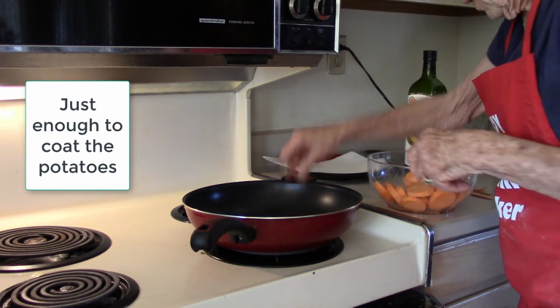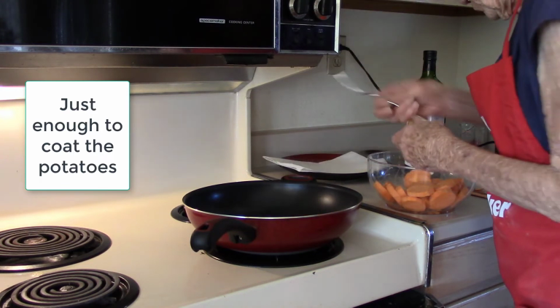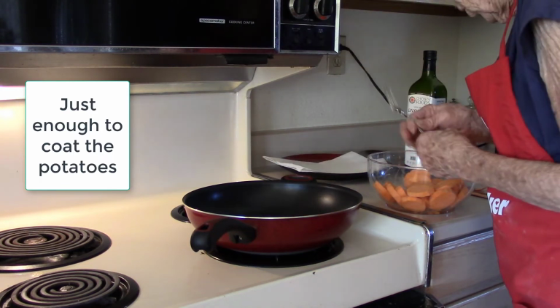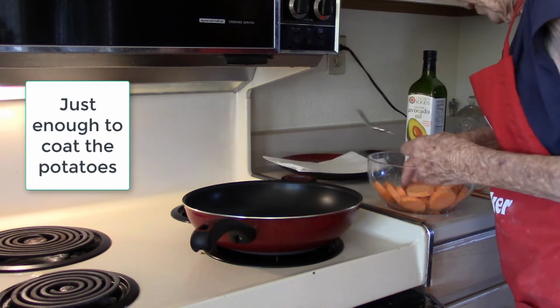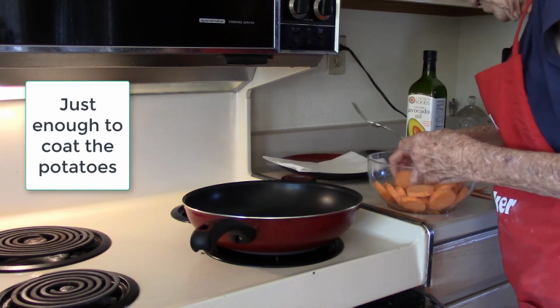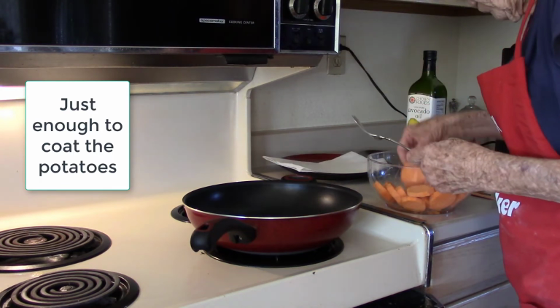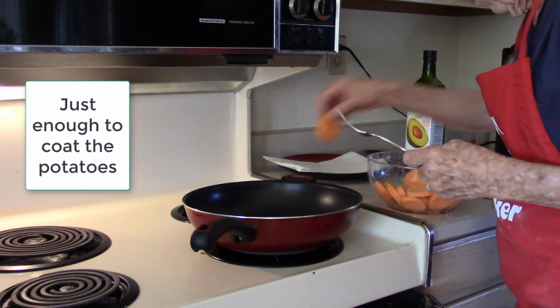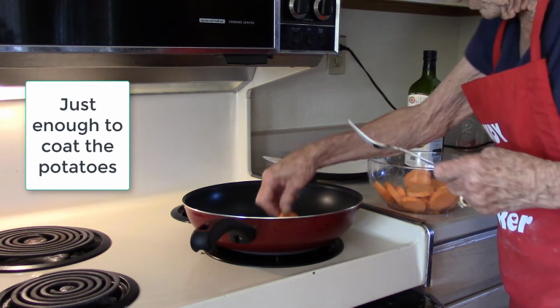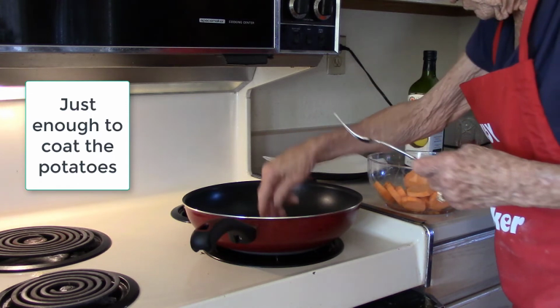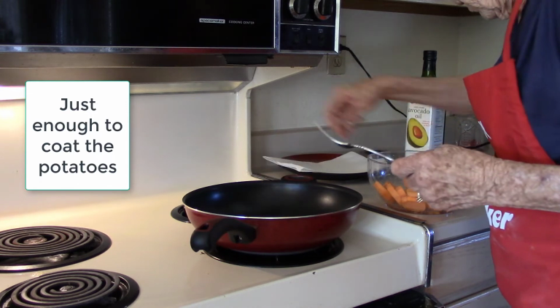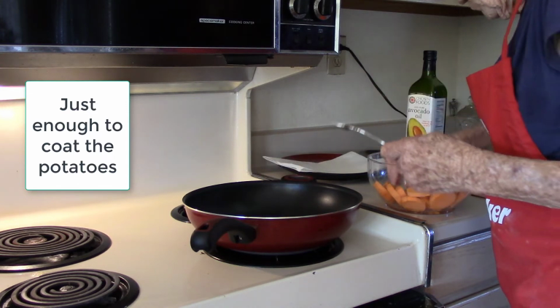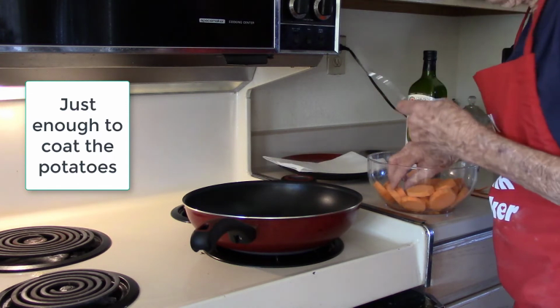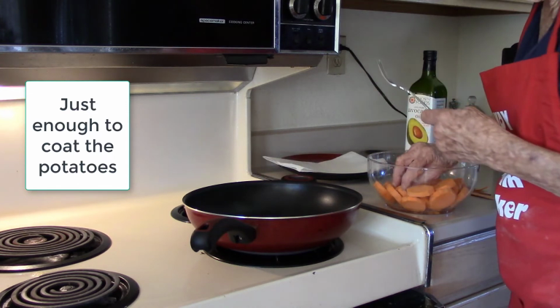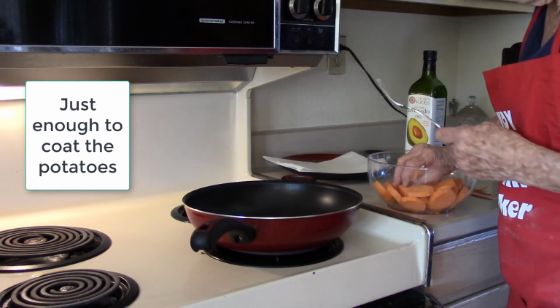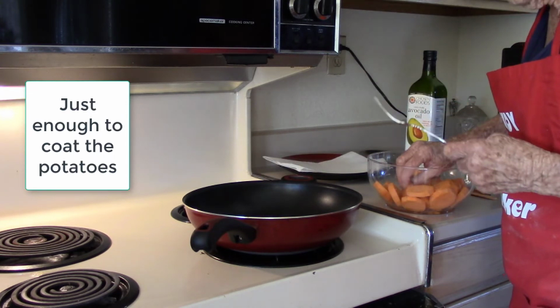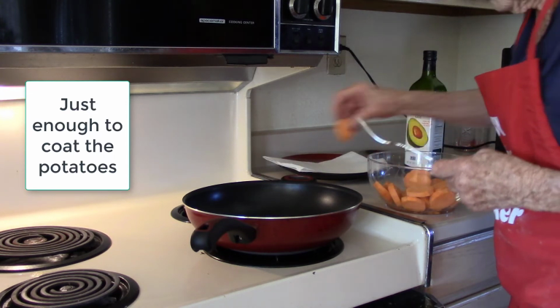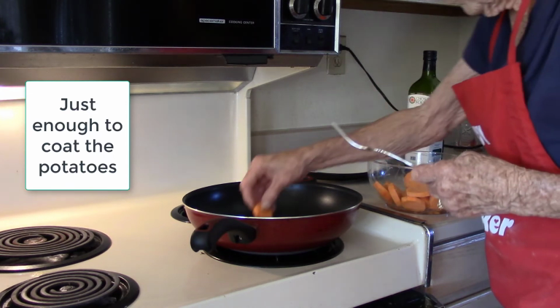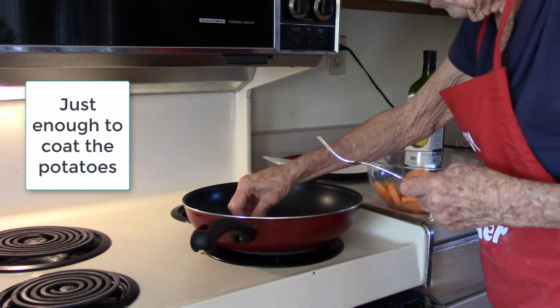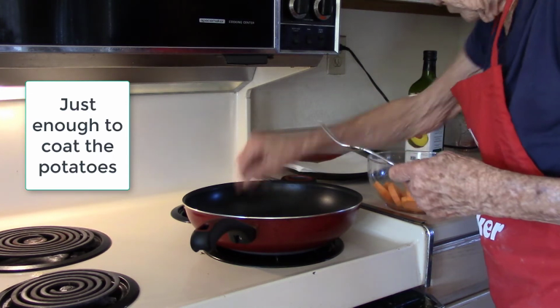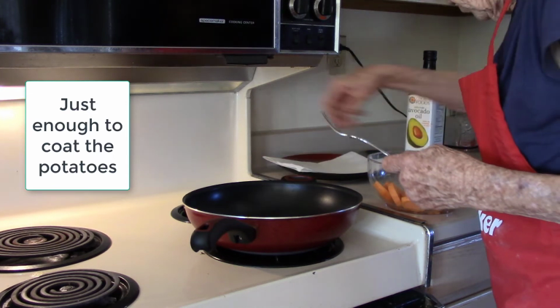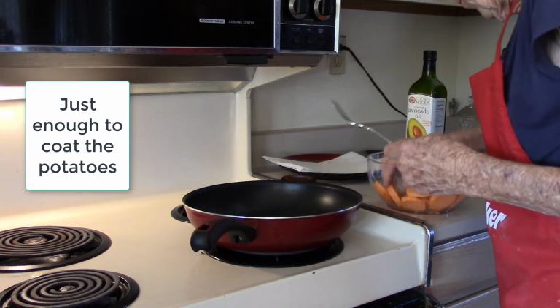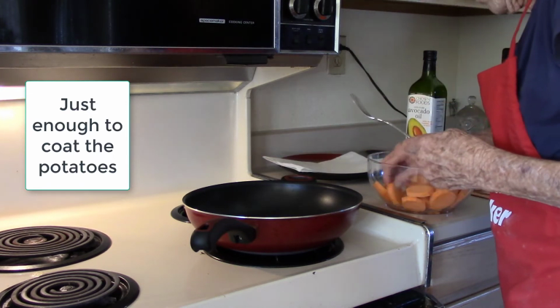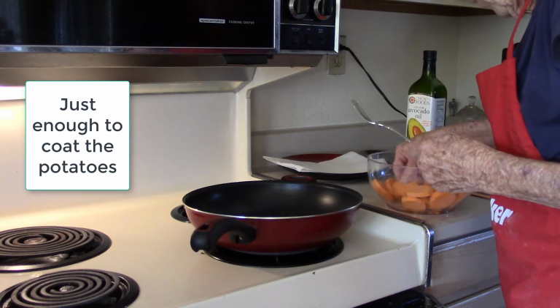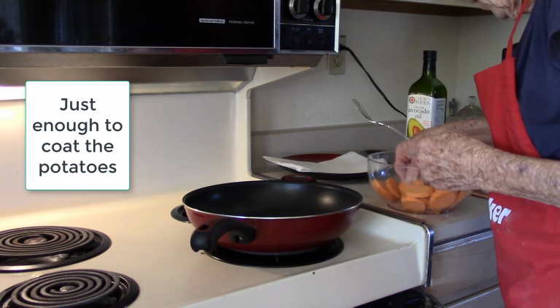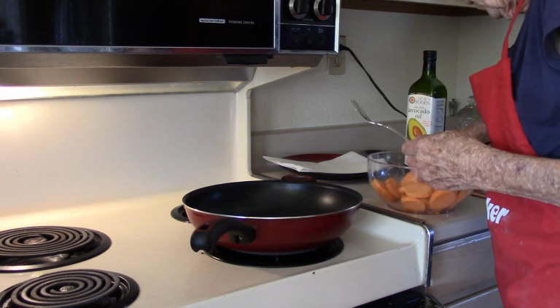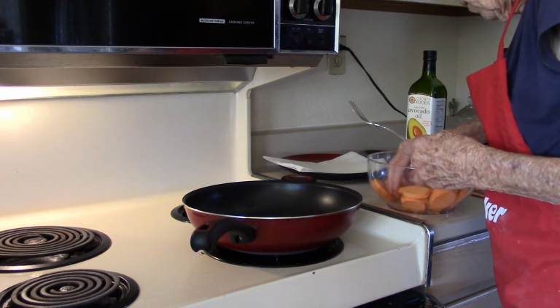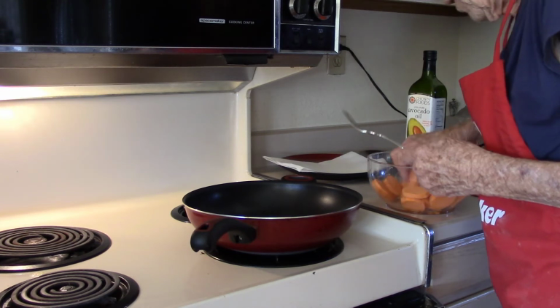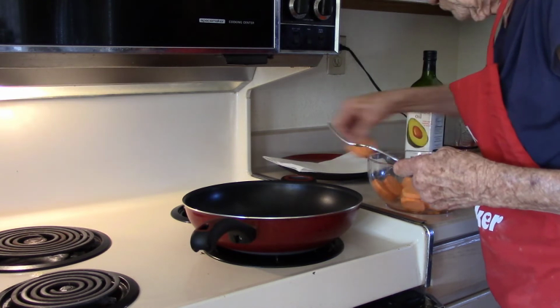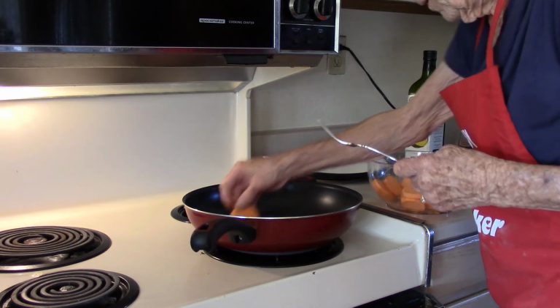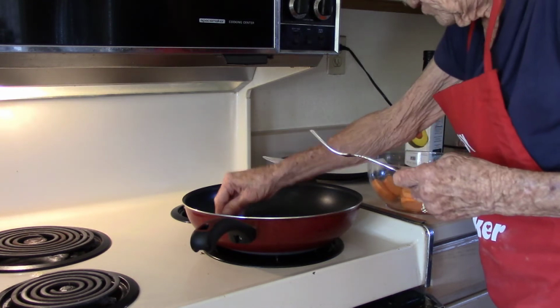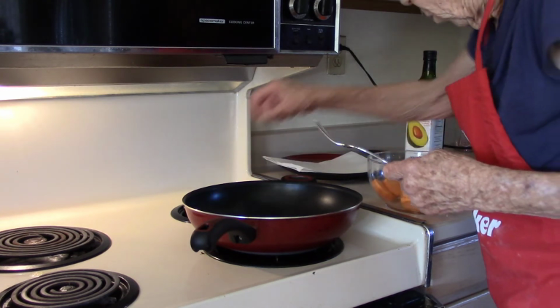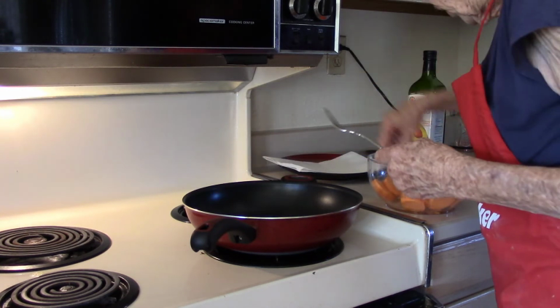These are going in here. They don't take very long to cook. I'm going to put a top on it here in a minute.